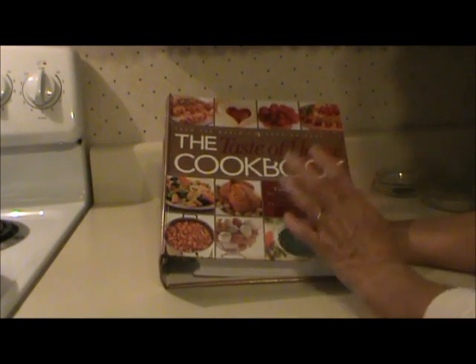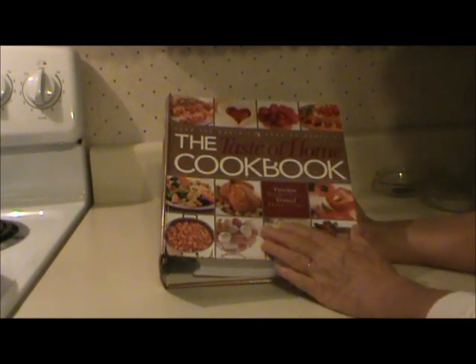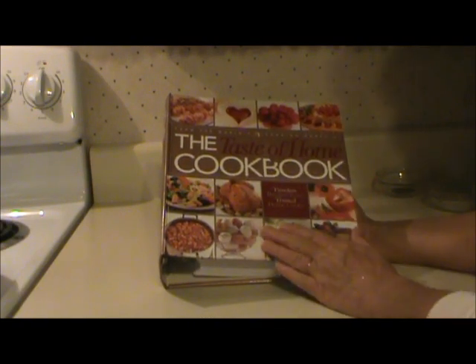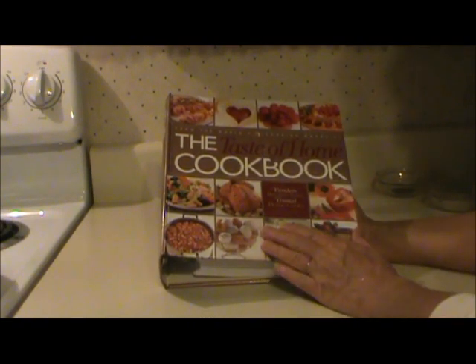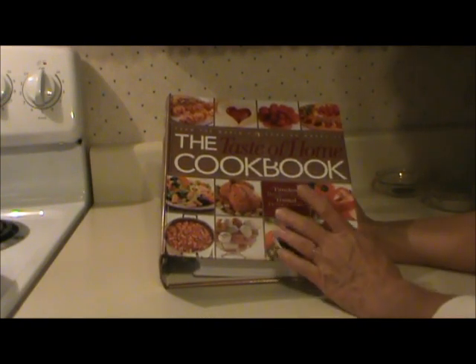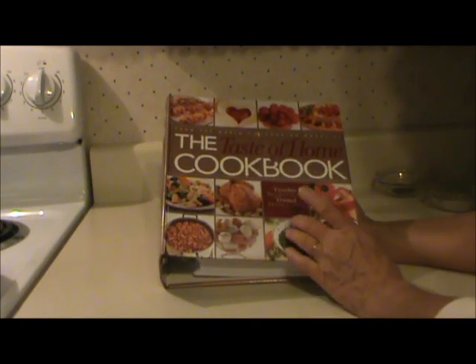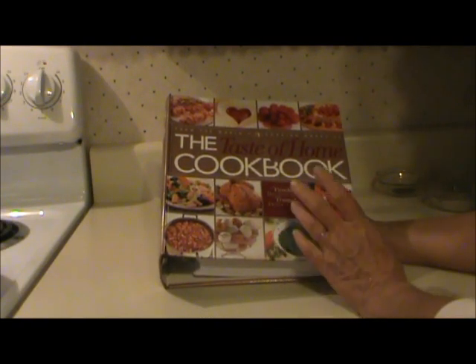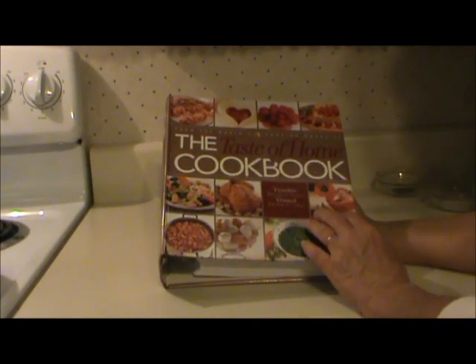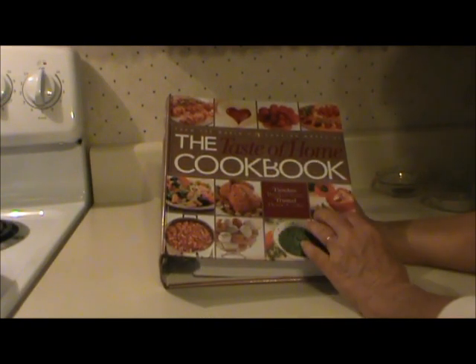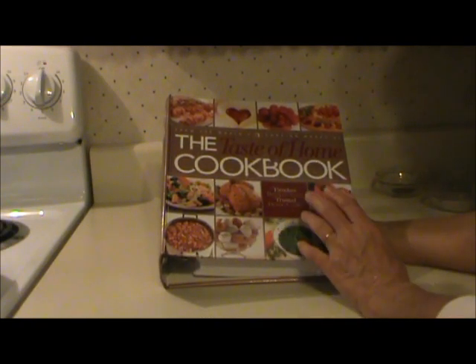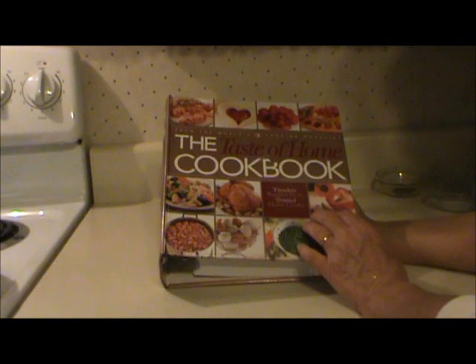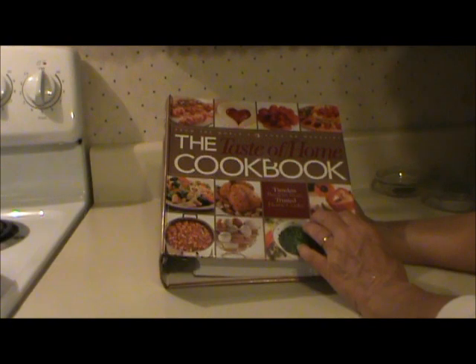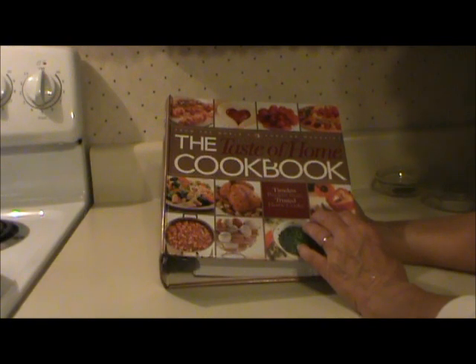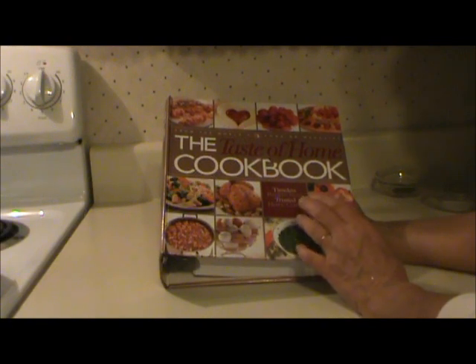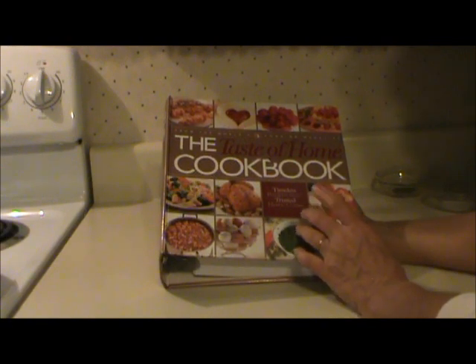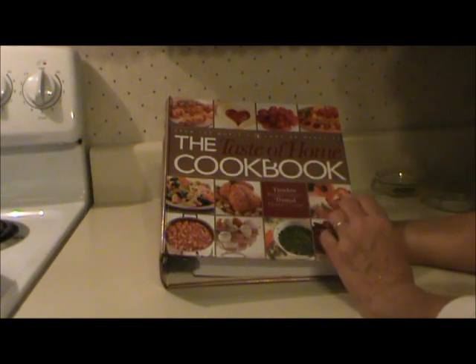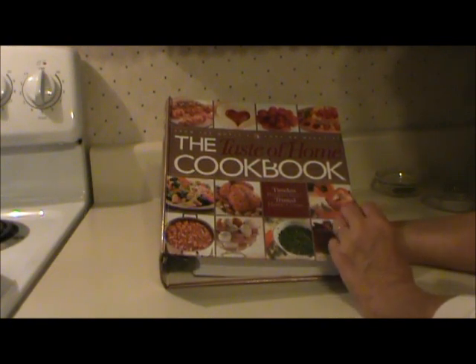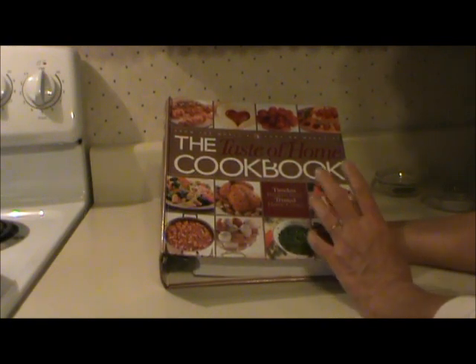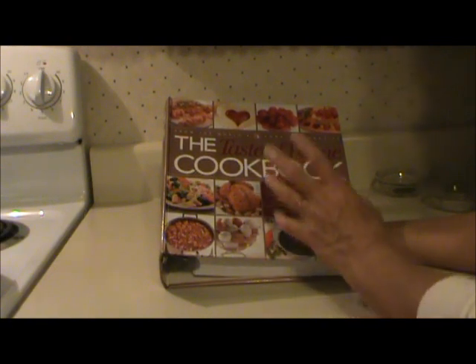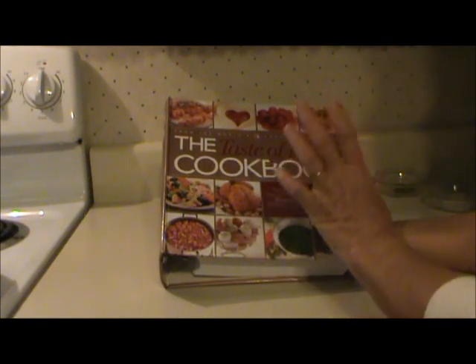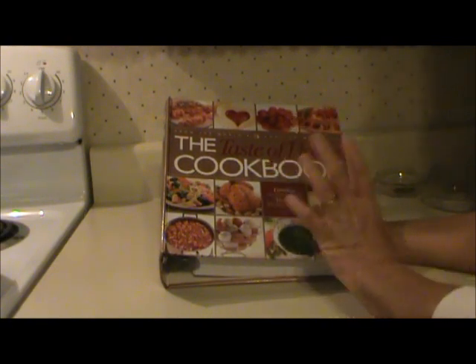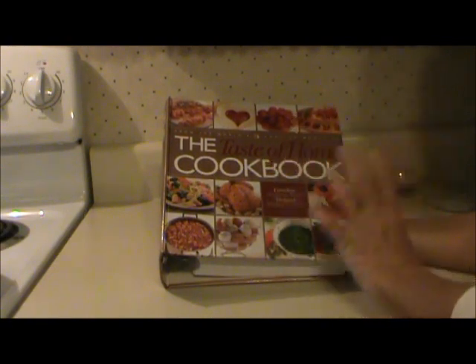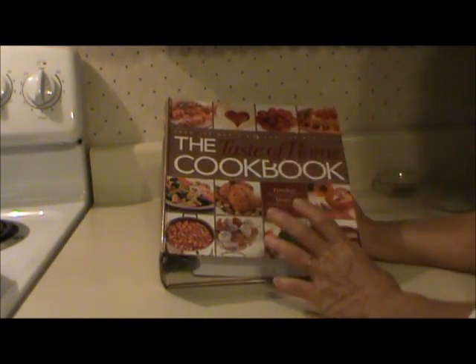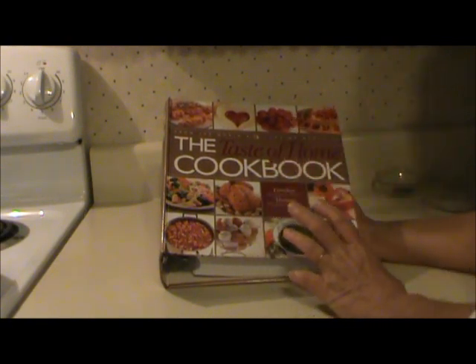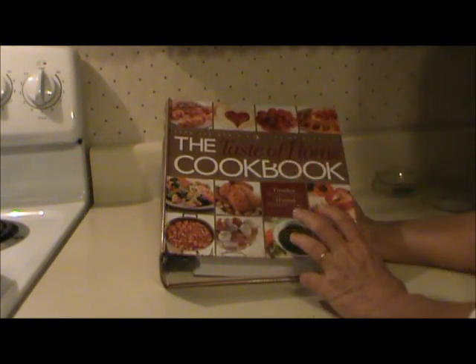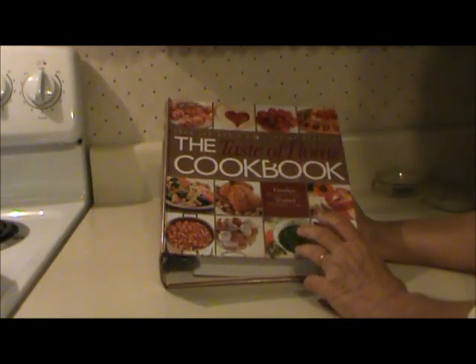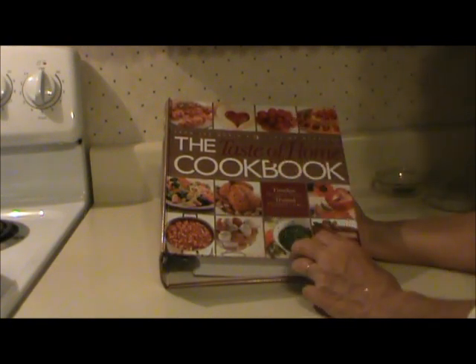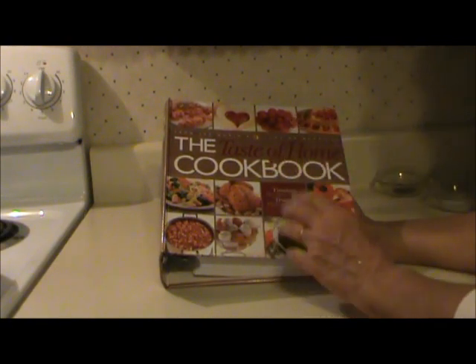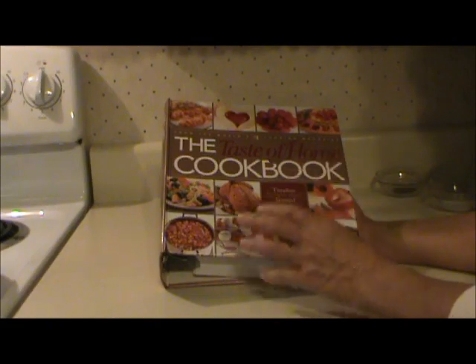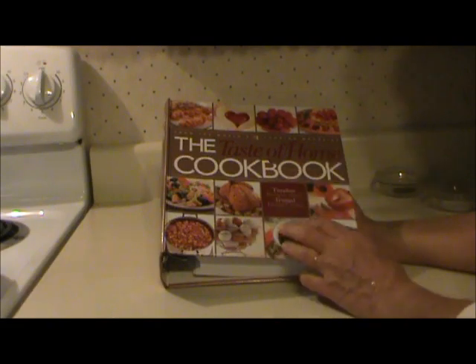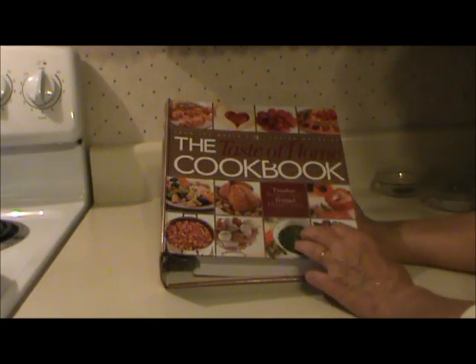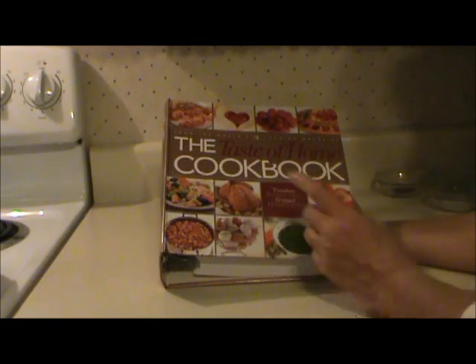My daughter-in-law made the chili a few days ago, and she loved it. She was so crazy about it that she even sent me a picture of it.